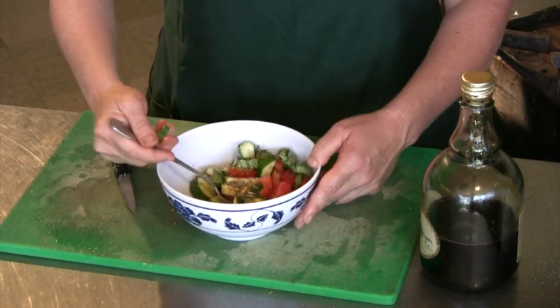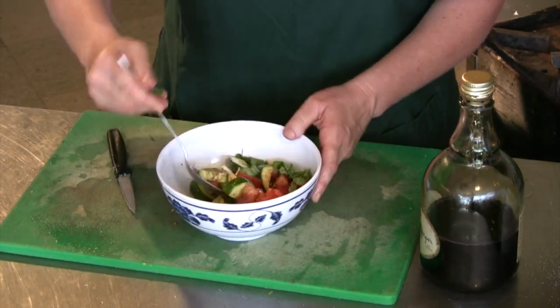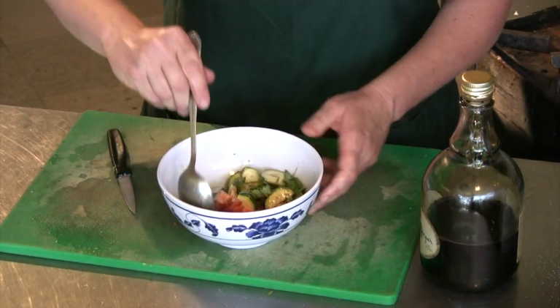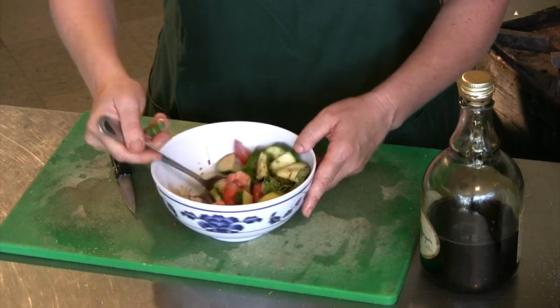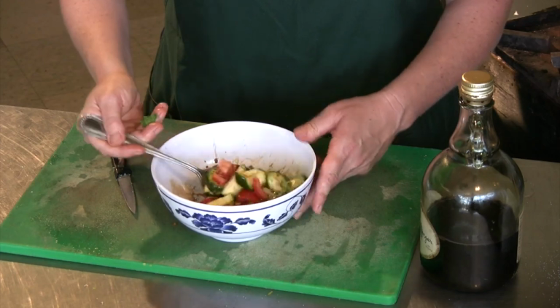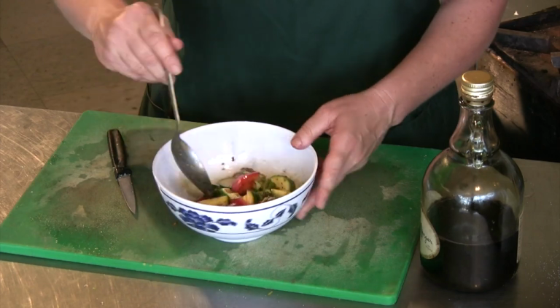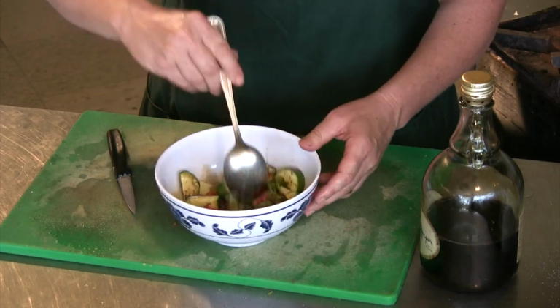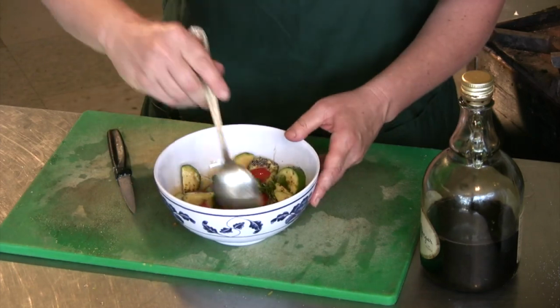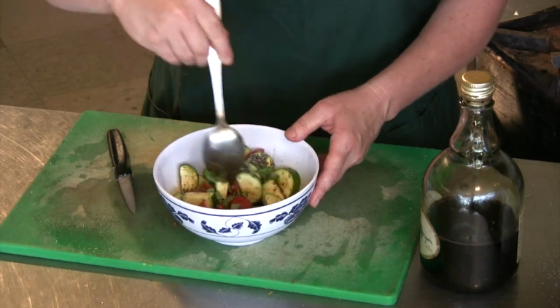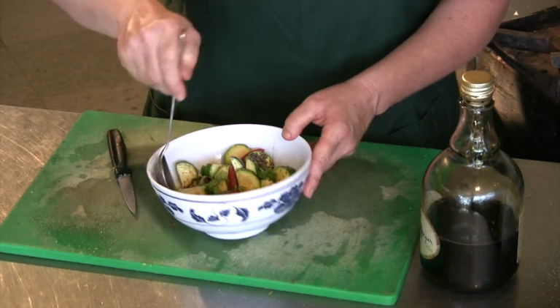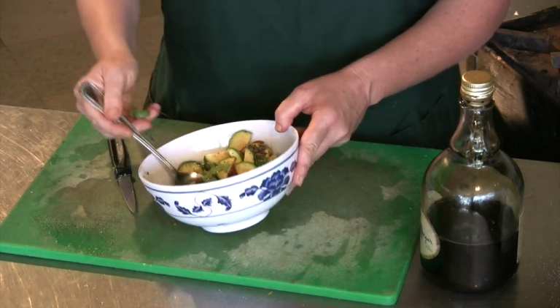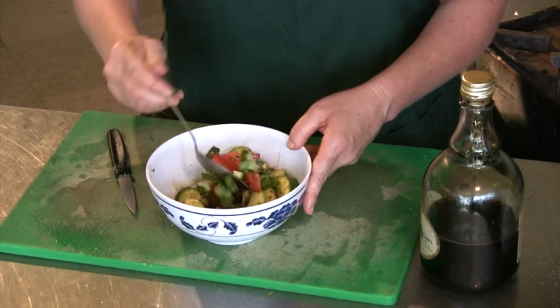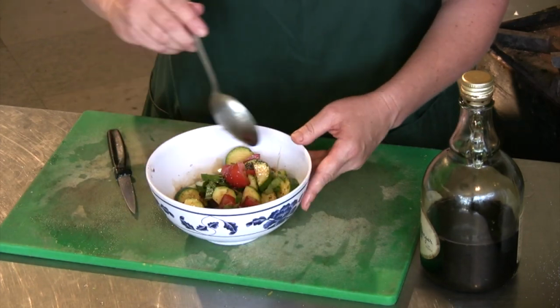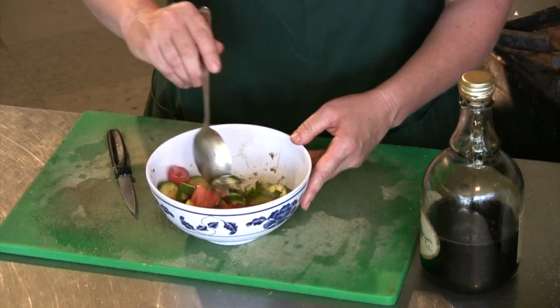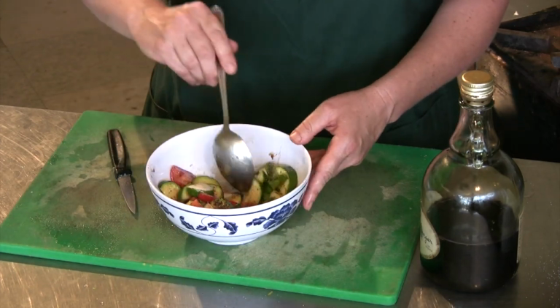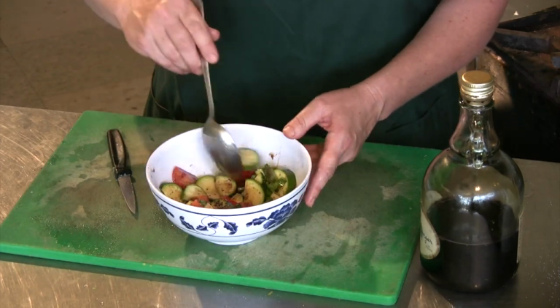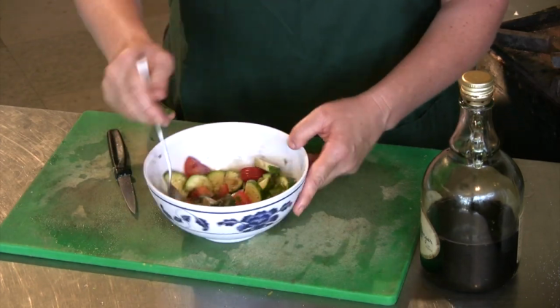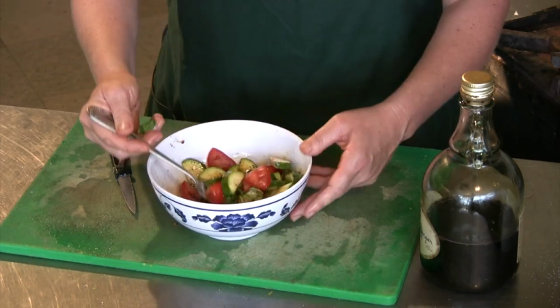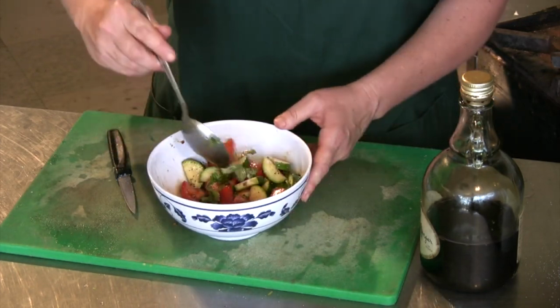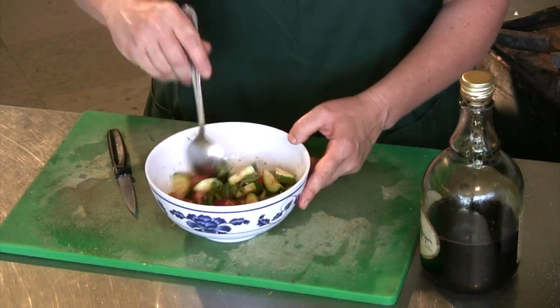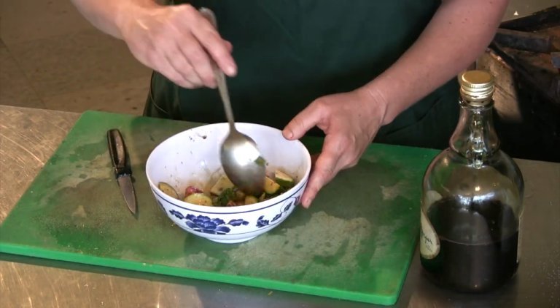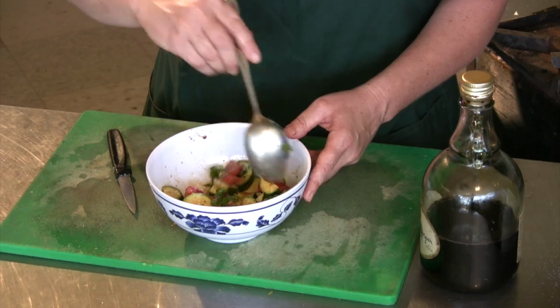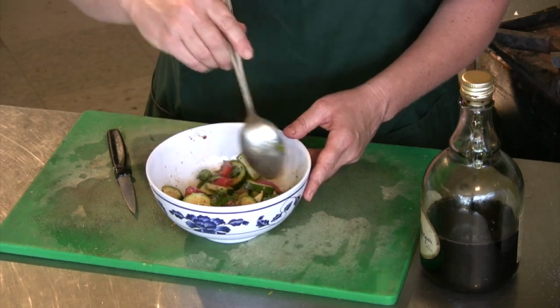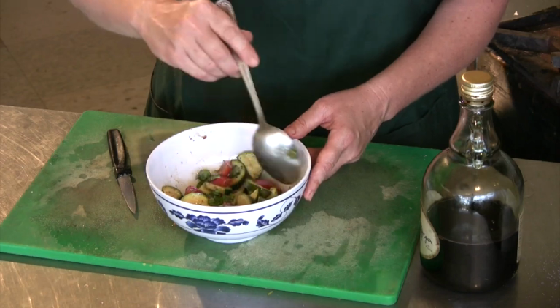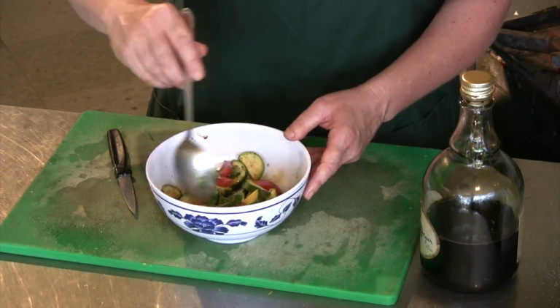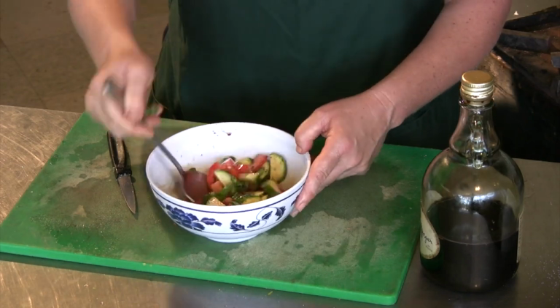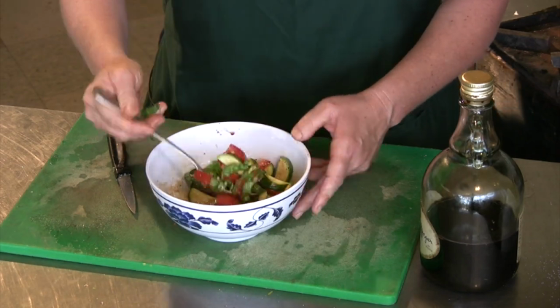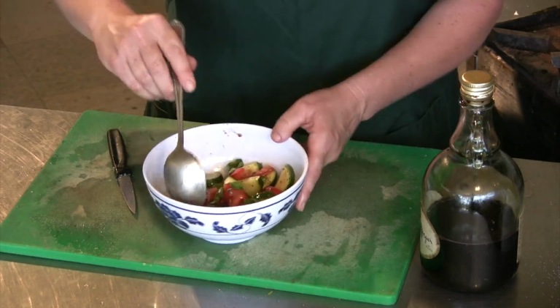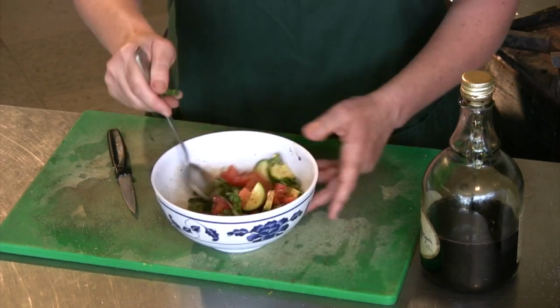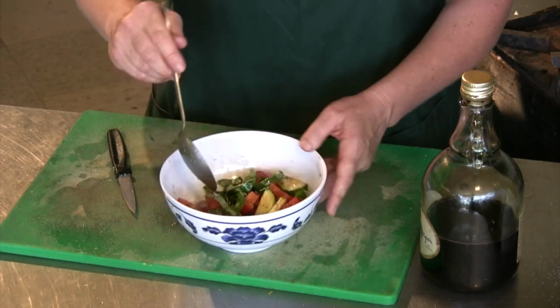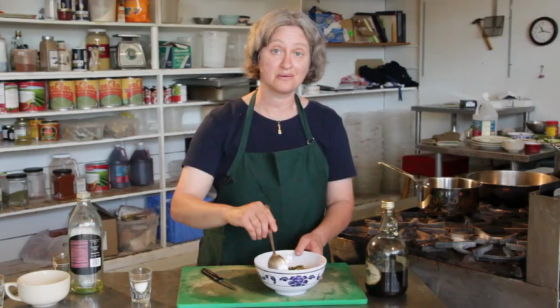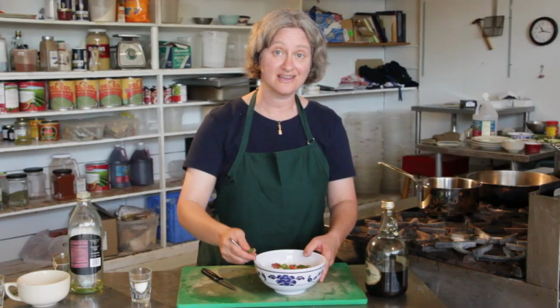This is going to be tasty in just a couple of minutes and it will be even tastier in half an hour or so, when the flavors get a chance to come together.